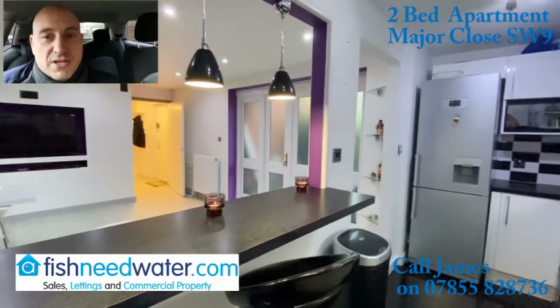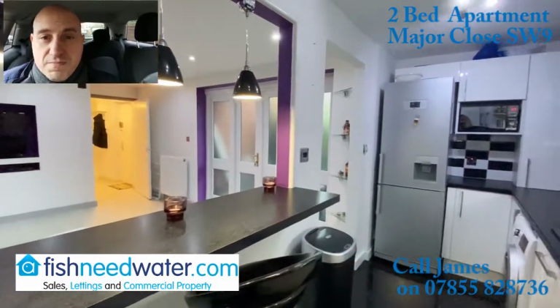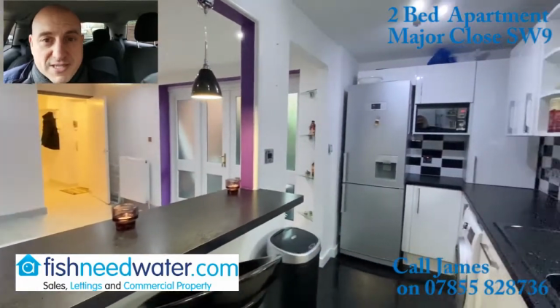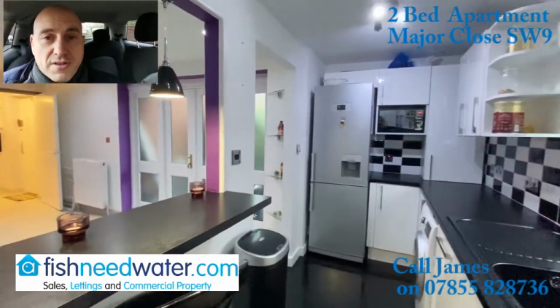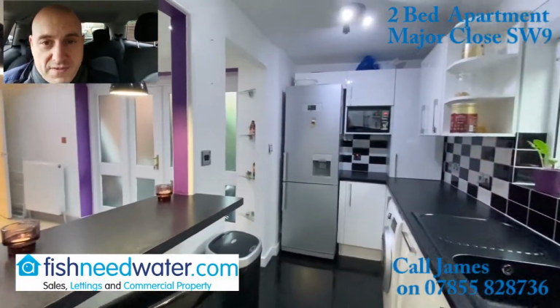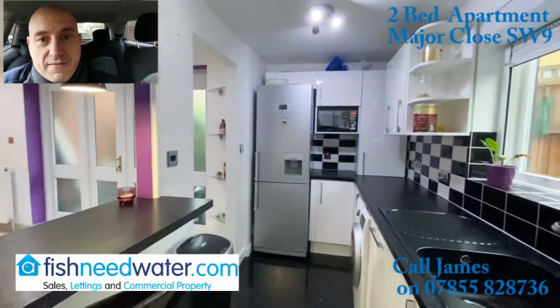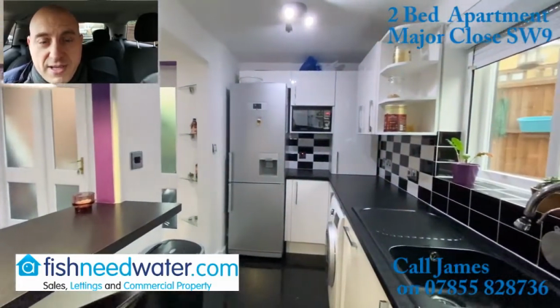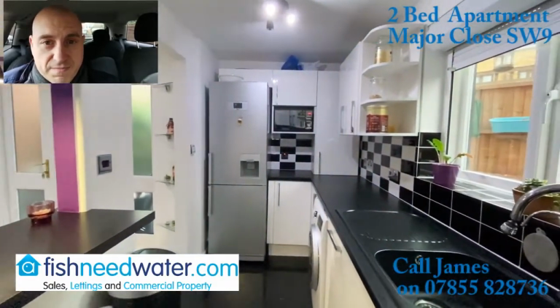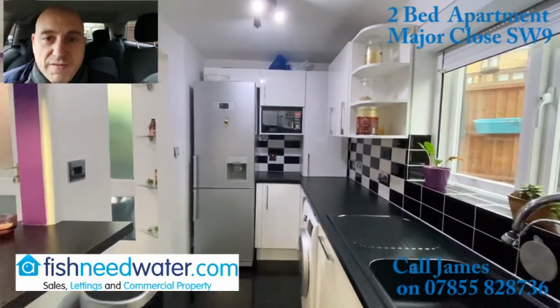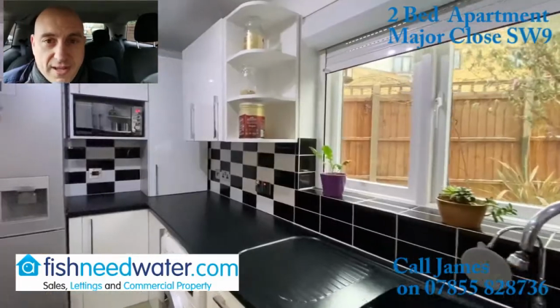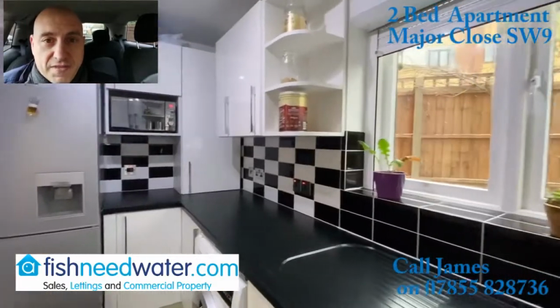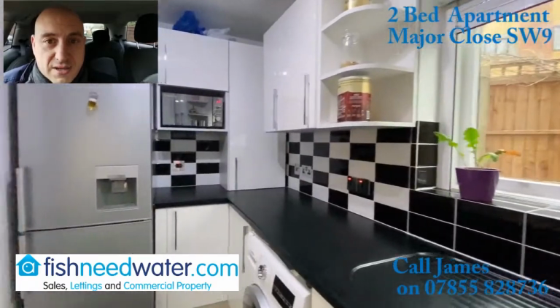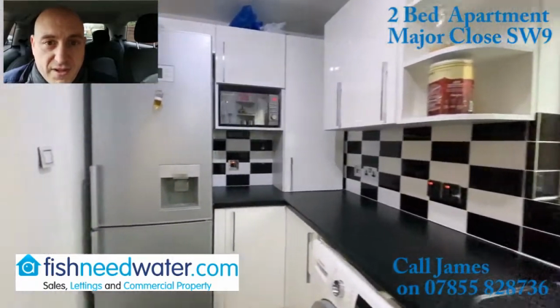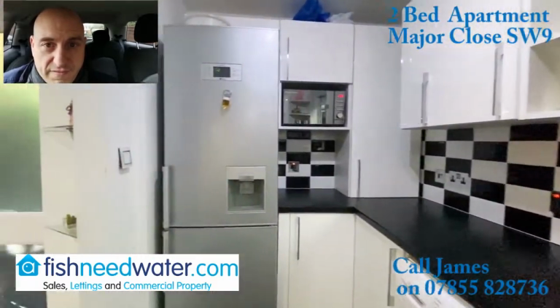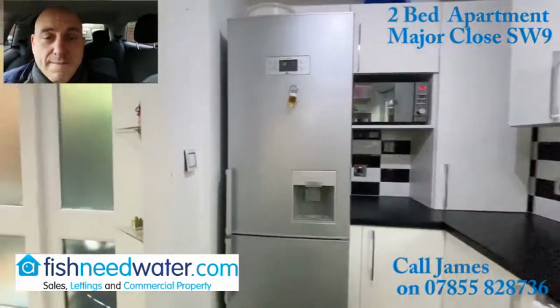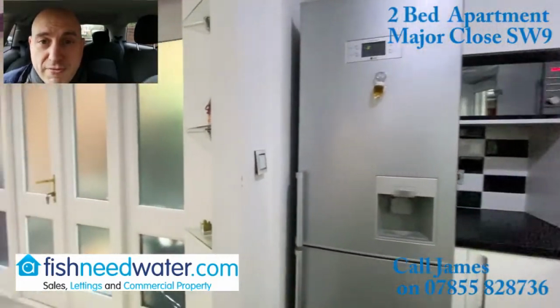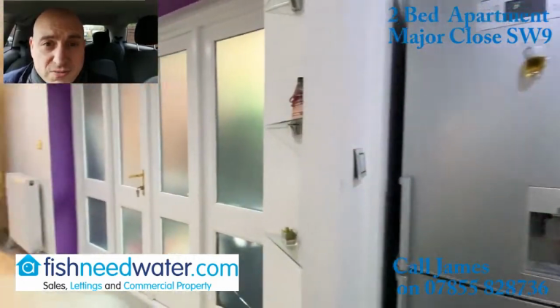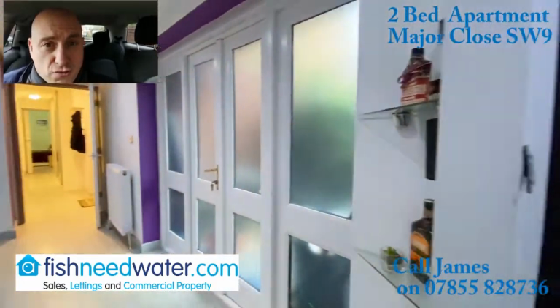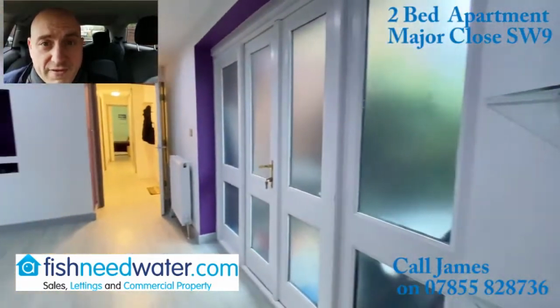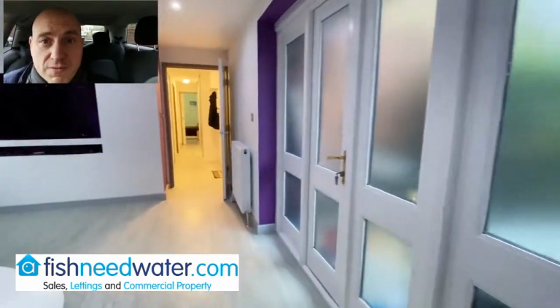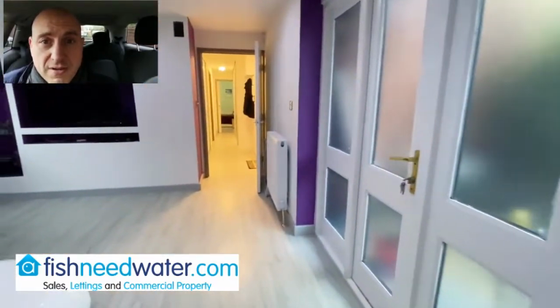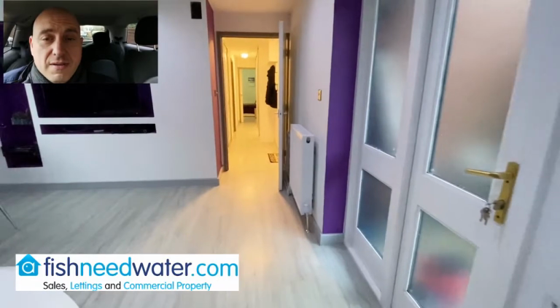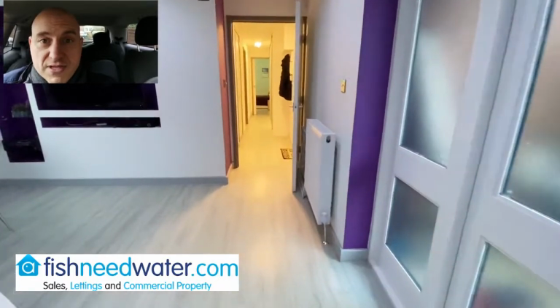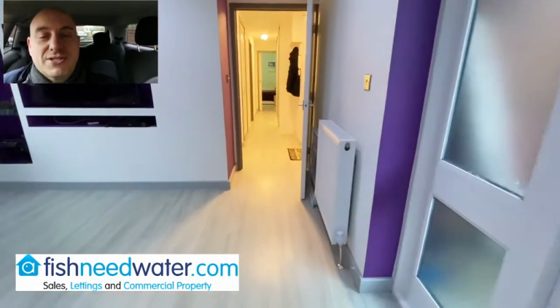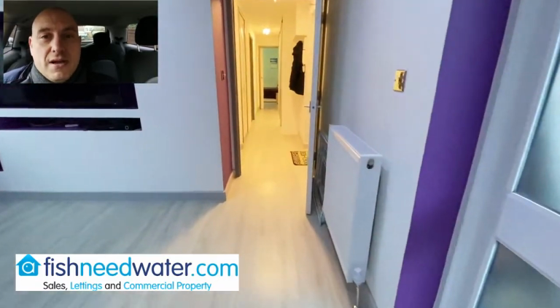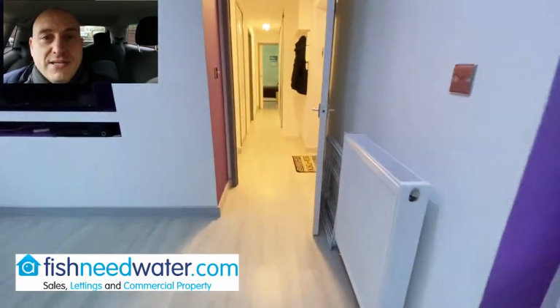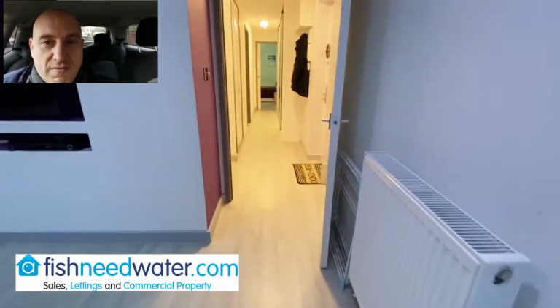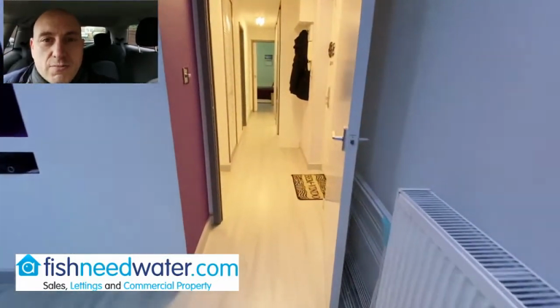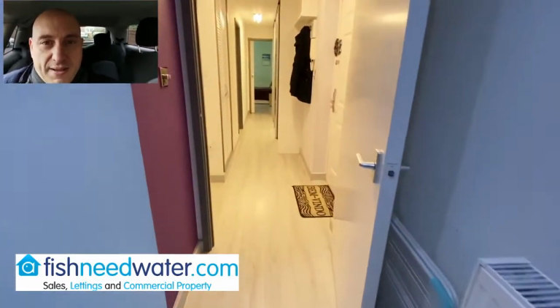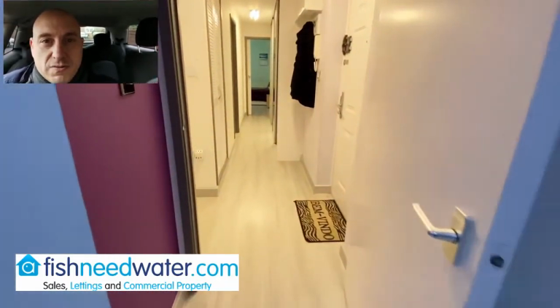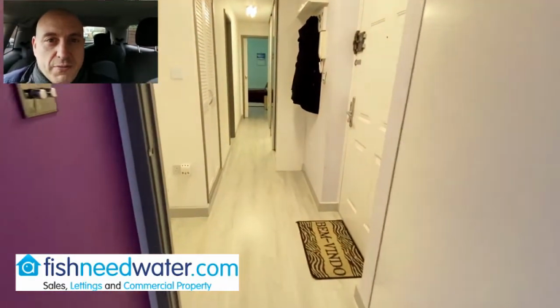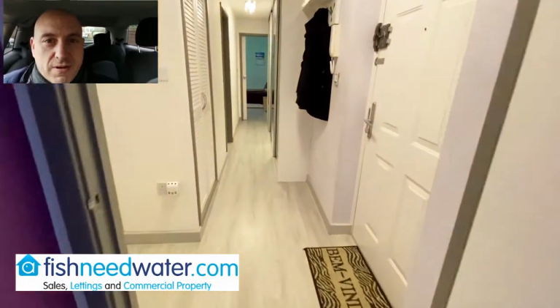It's a good price. Have a look at the video, have a look at the Rightmove advert. If this is the kind of thing you're looking for — and bear in mind, this would be a great investment property too because of its location — get in touch with me. I would be happy to organise a viewing on this one.